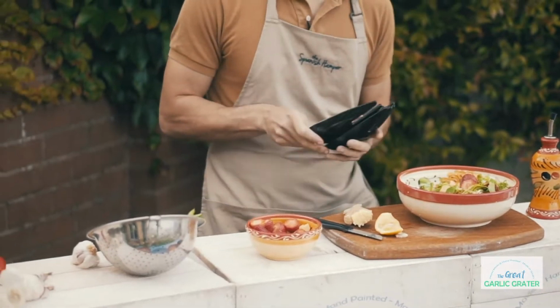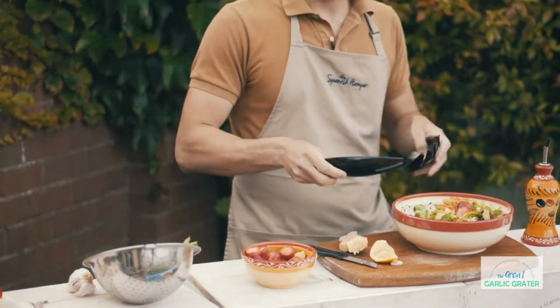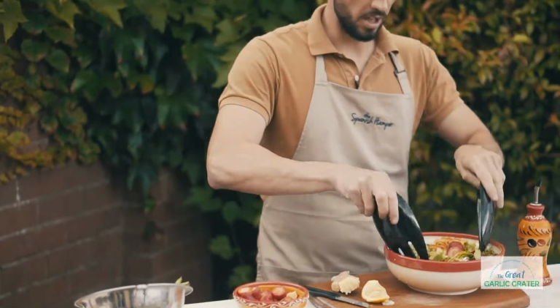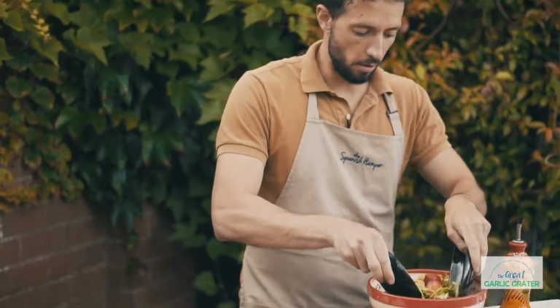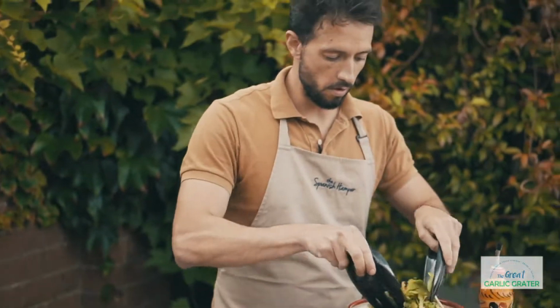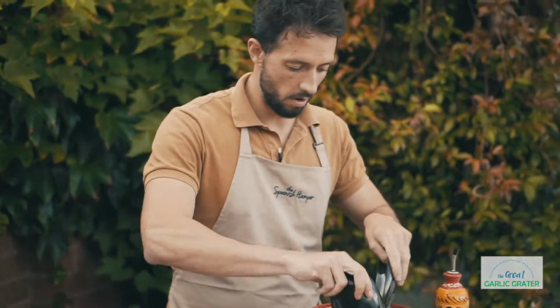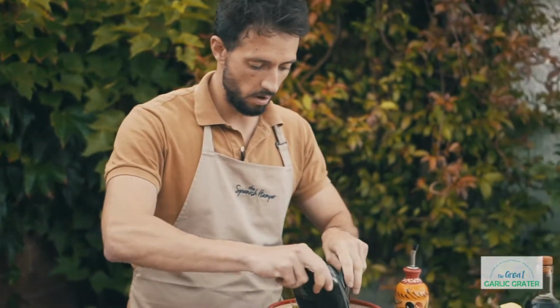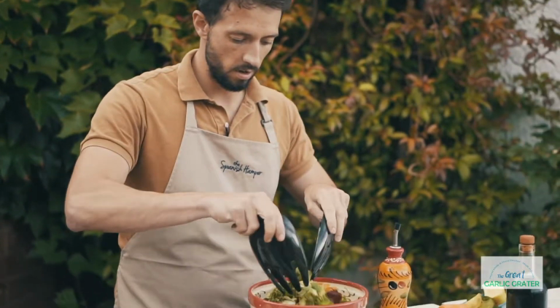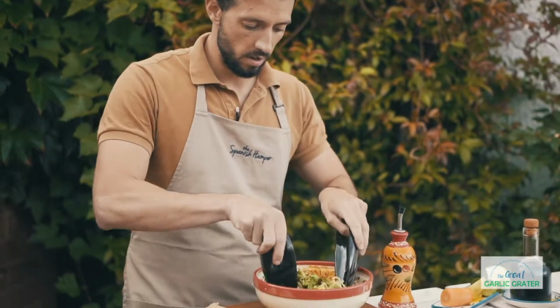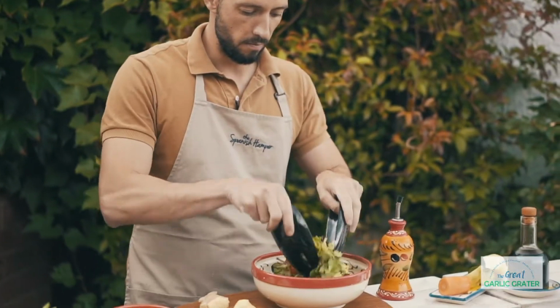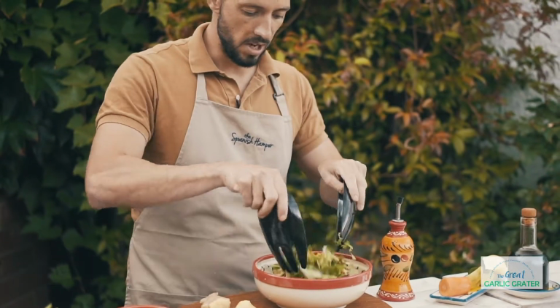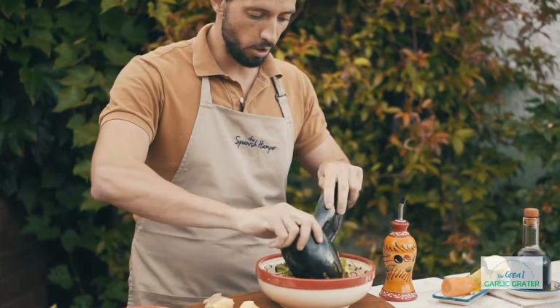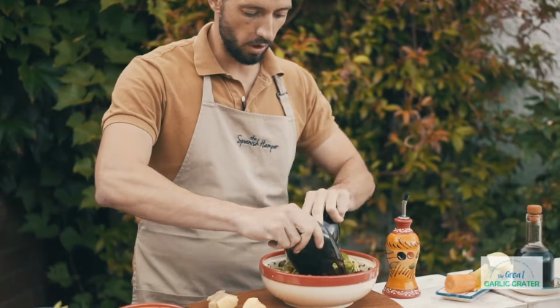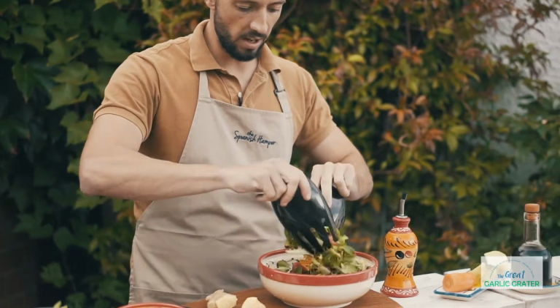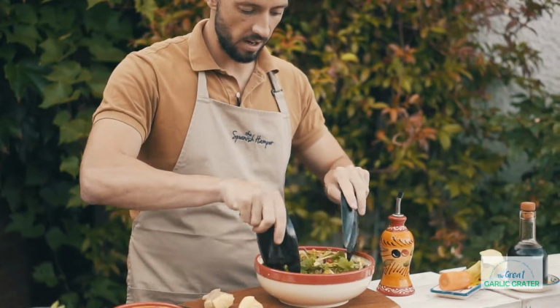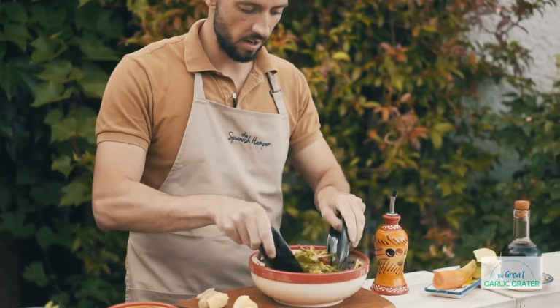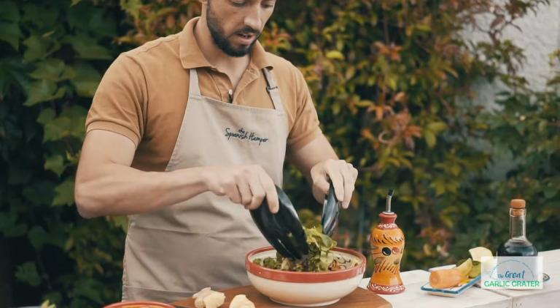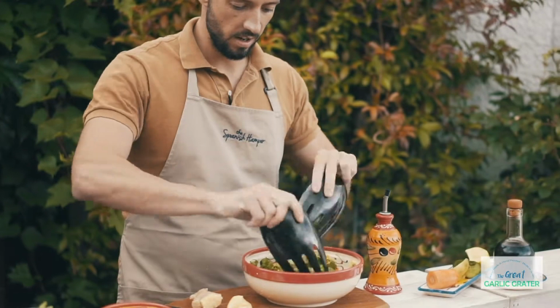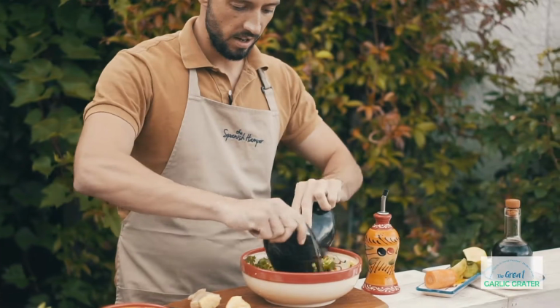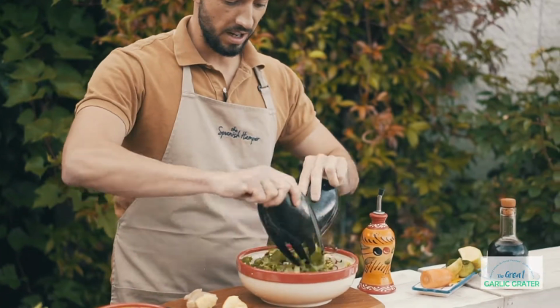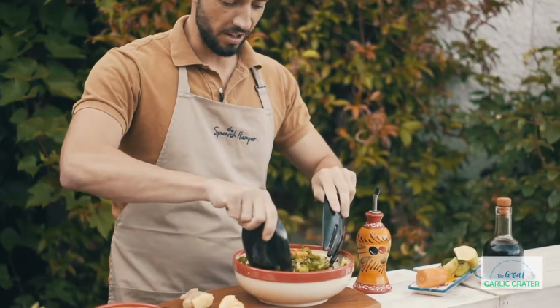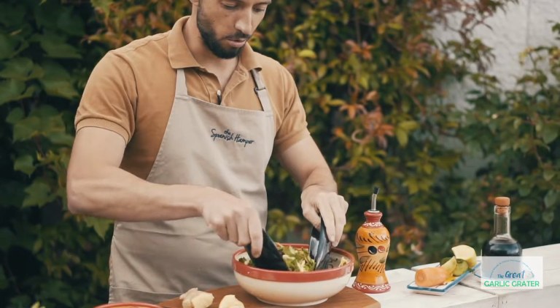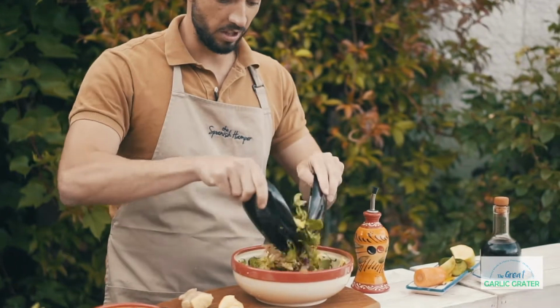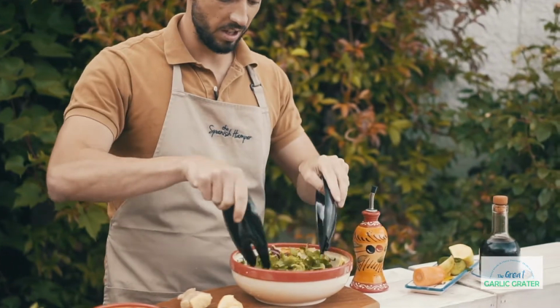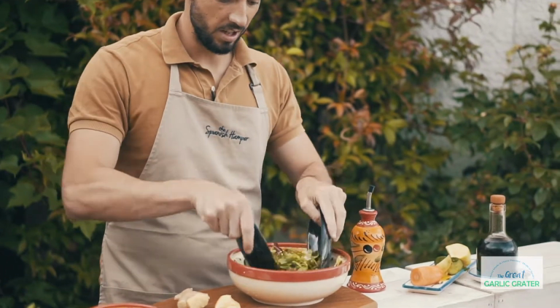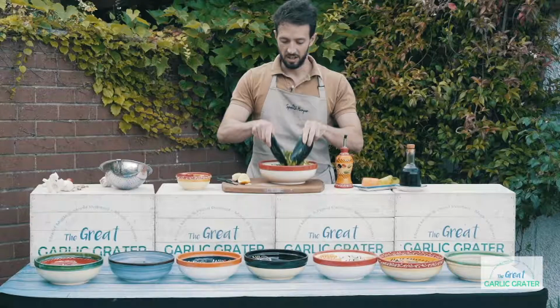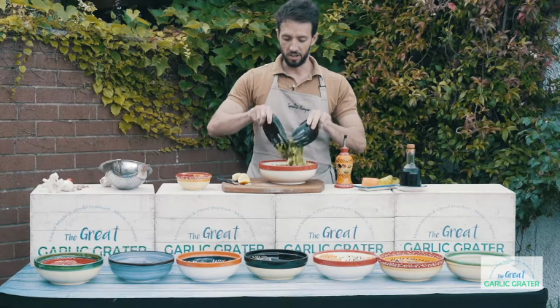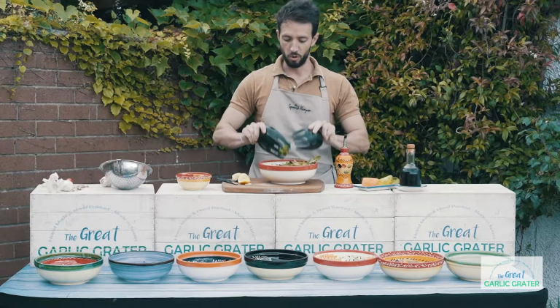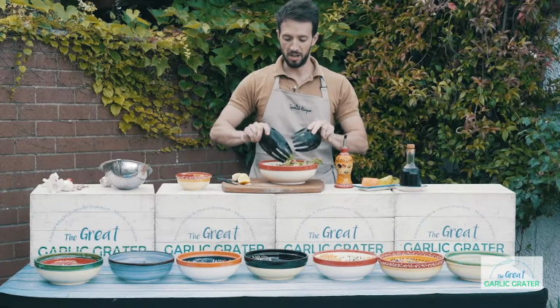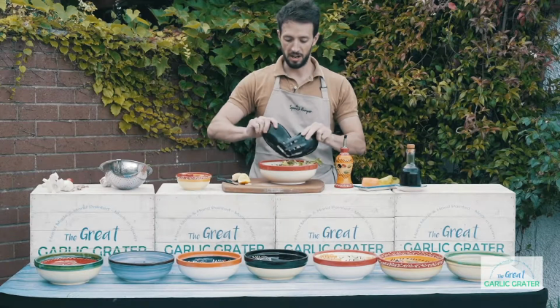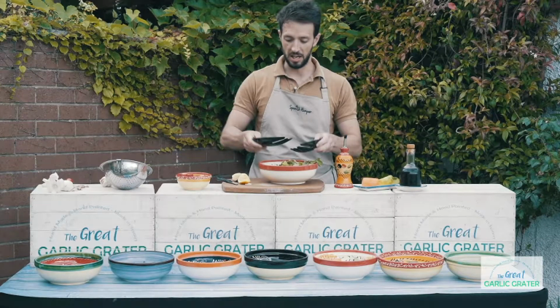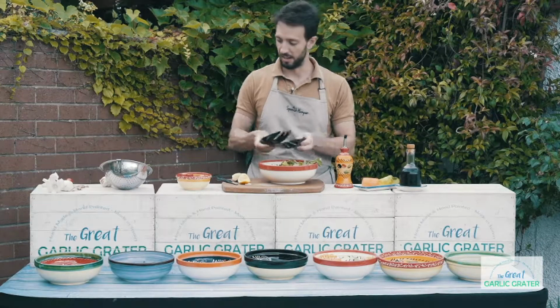Stir it through, mix it all together. And the result is going to be amazing. We'll see you next time.